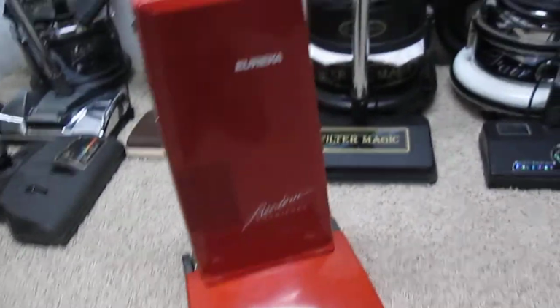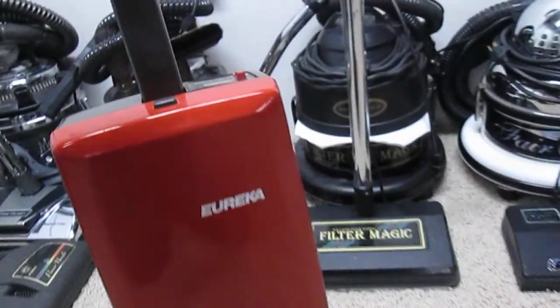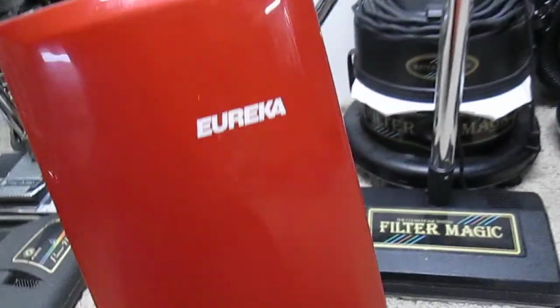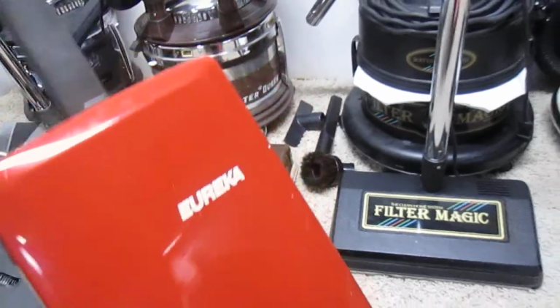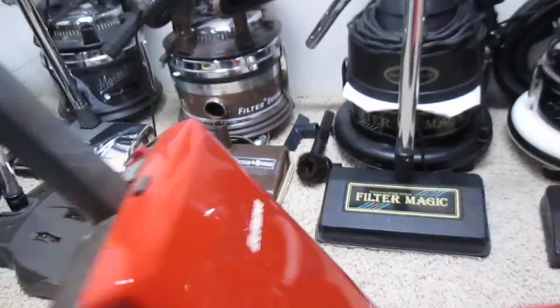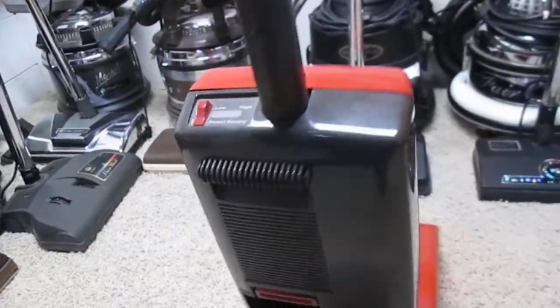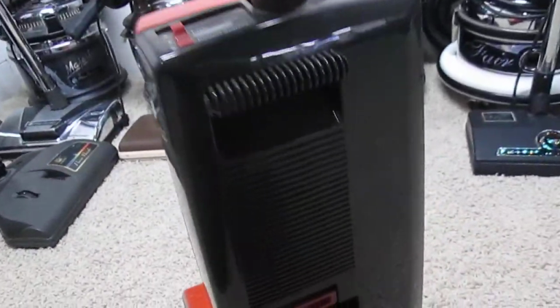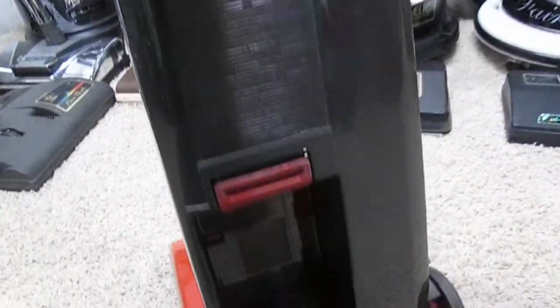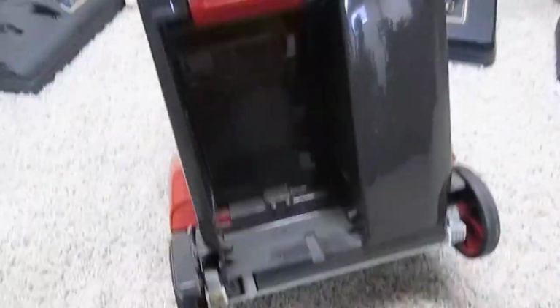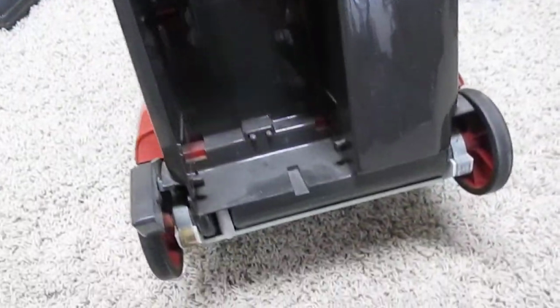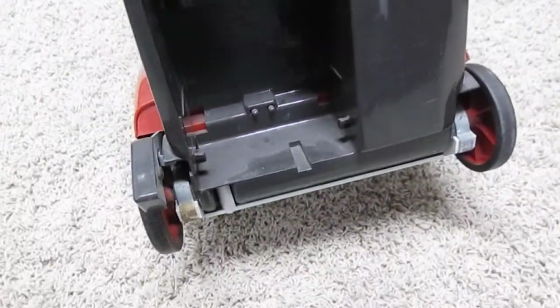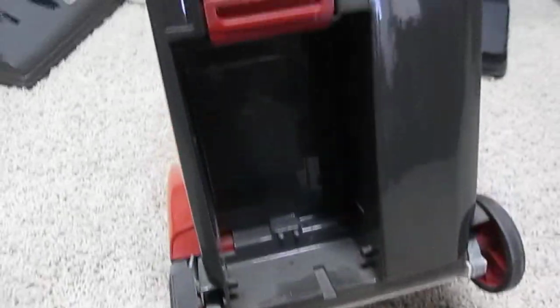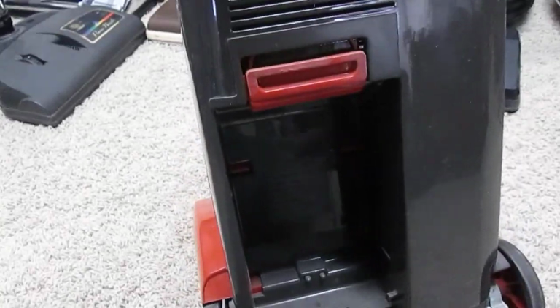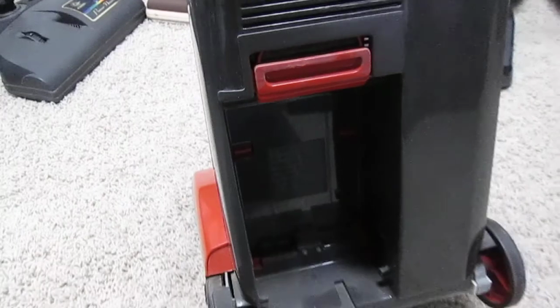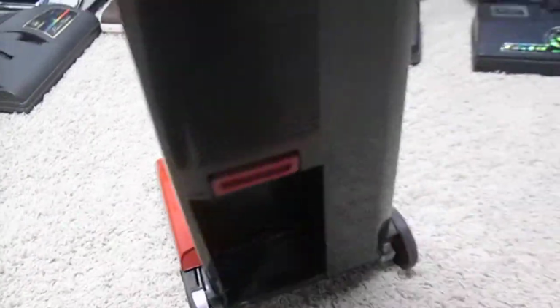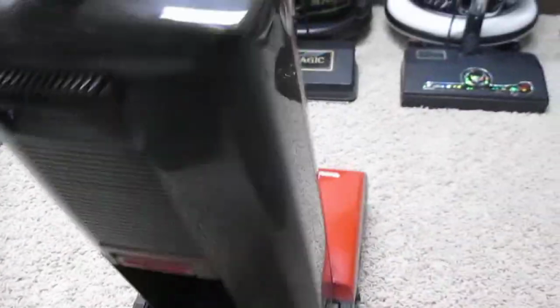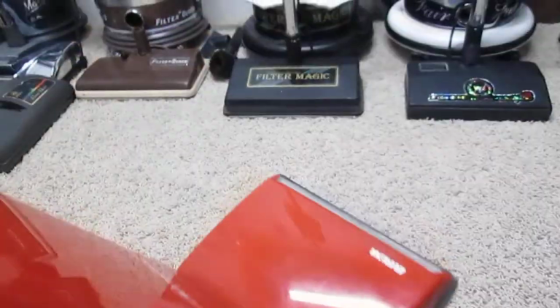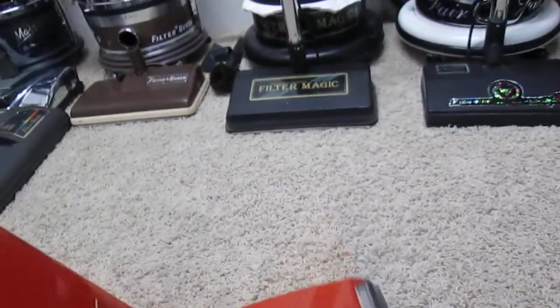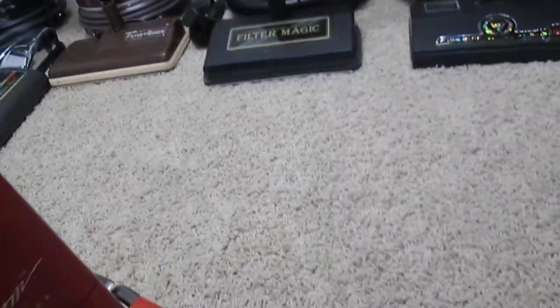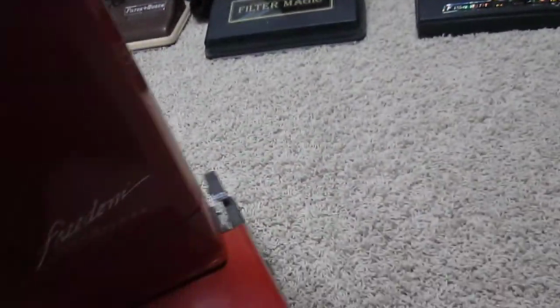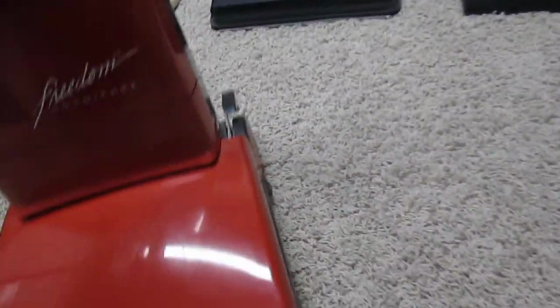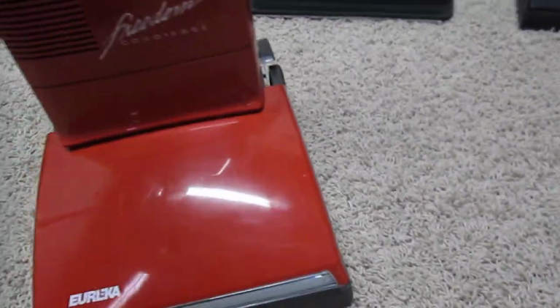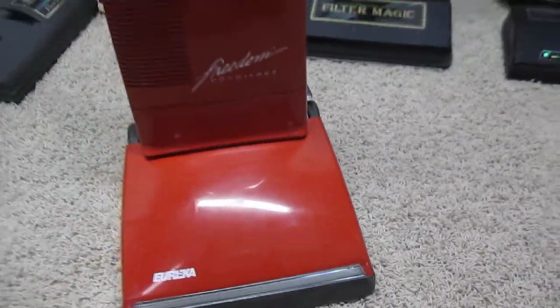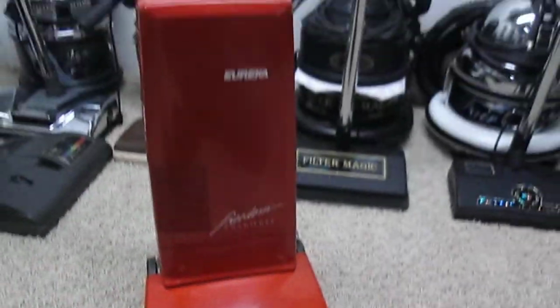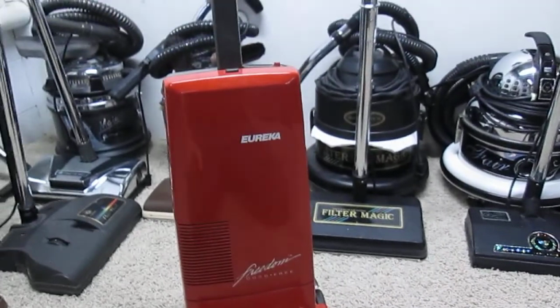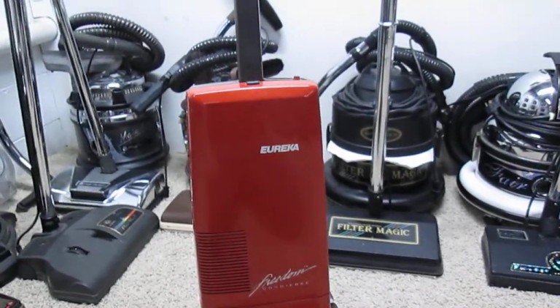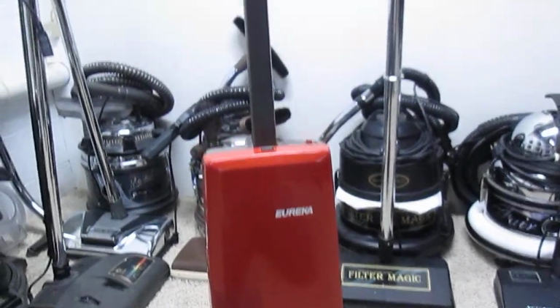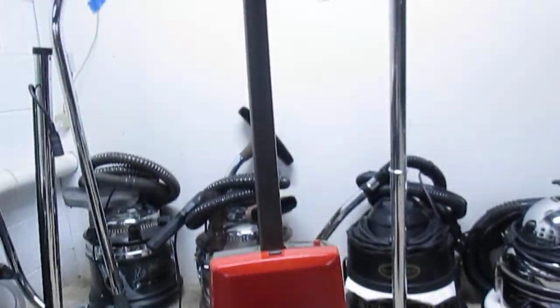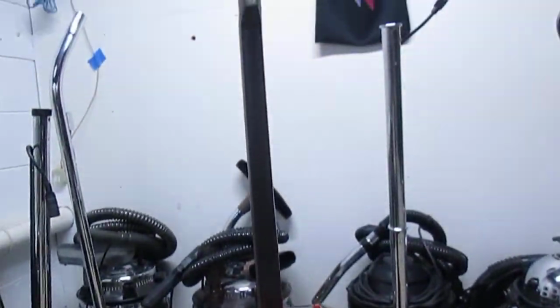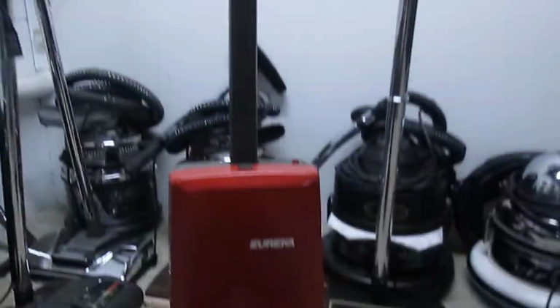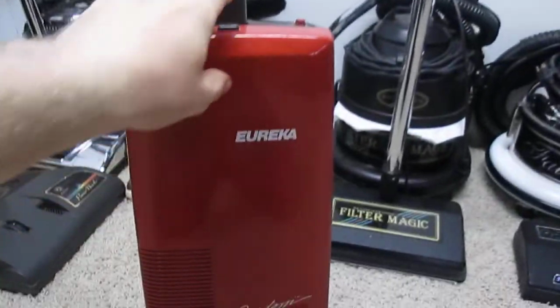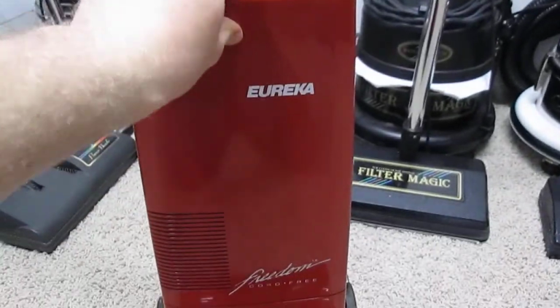Unfortunately I do not have the battery pack so I have no idea if it runs. It probably does because it's in such good shape and the motor appears to be in good shape as well. I don't think it was used much.